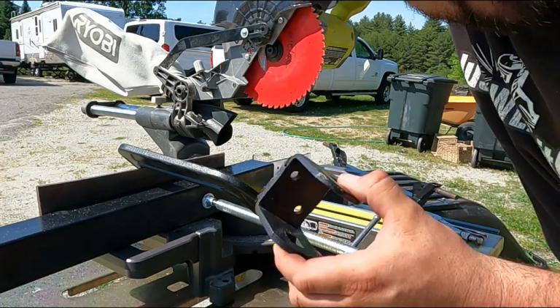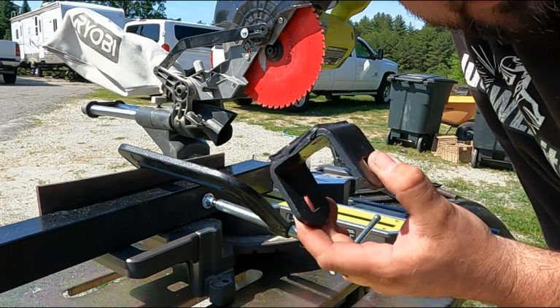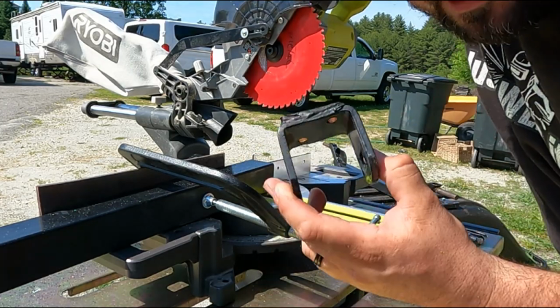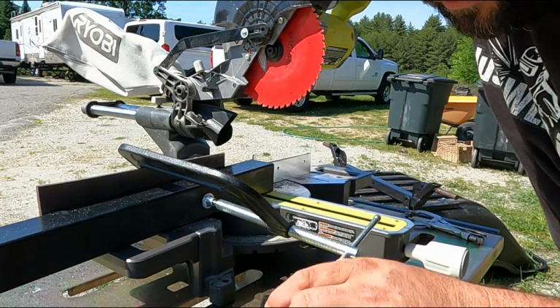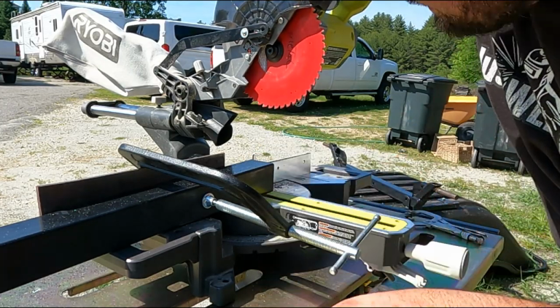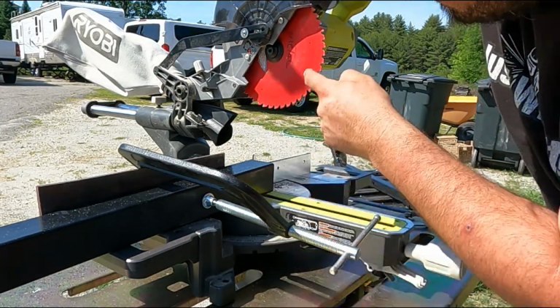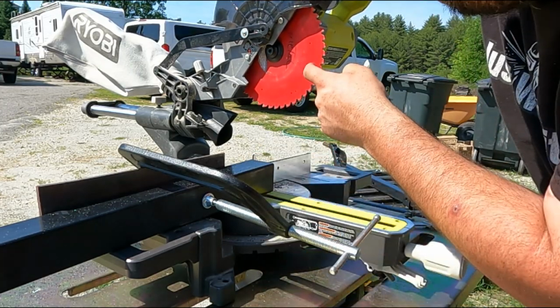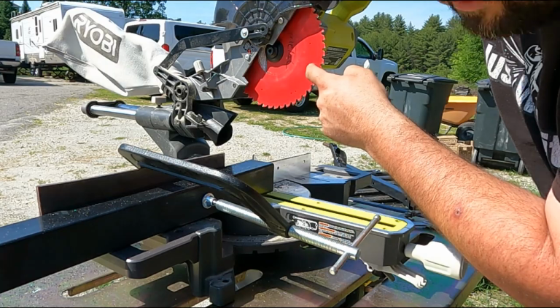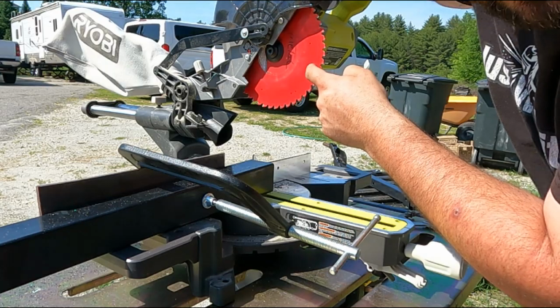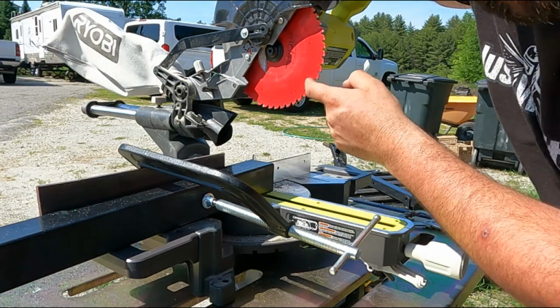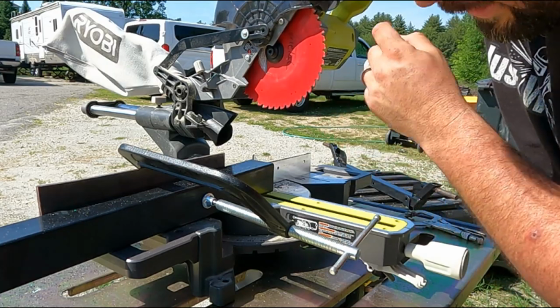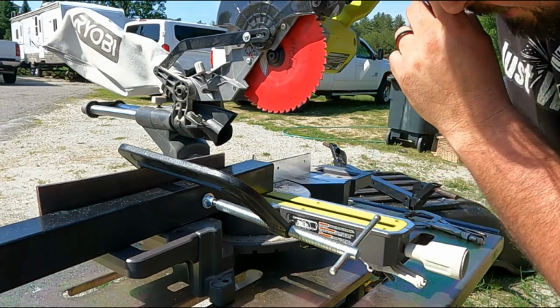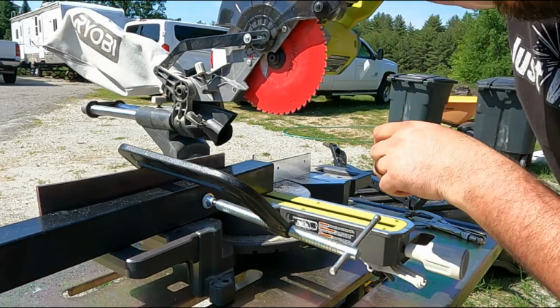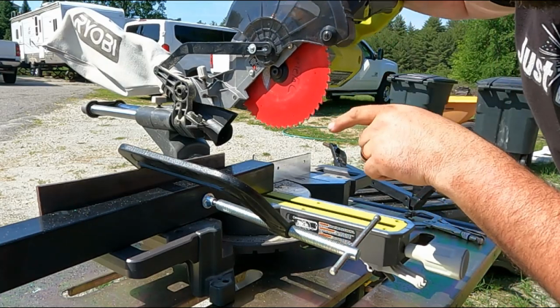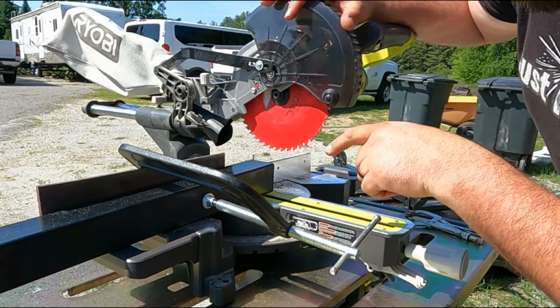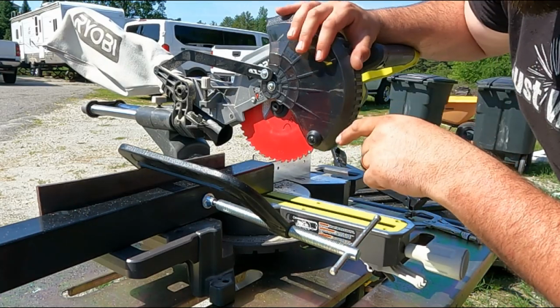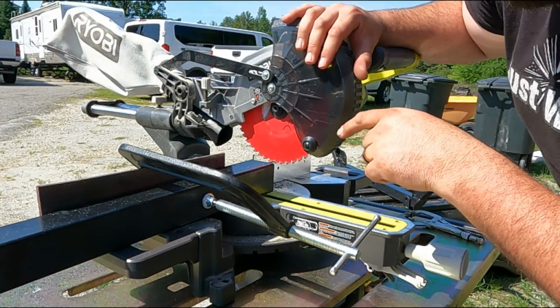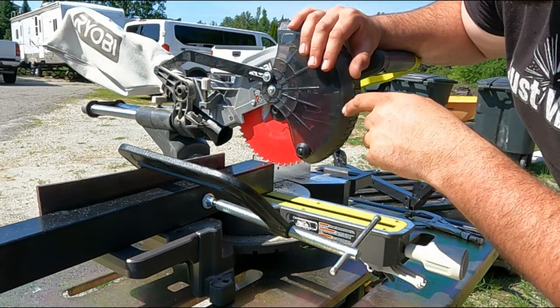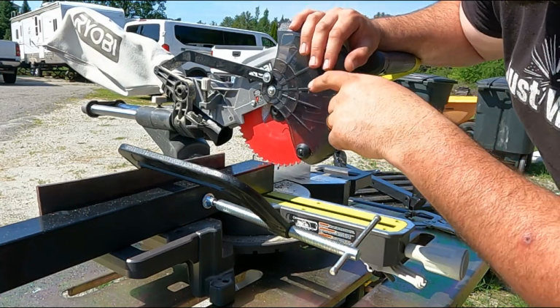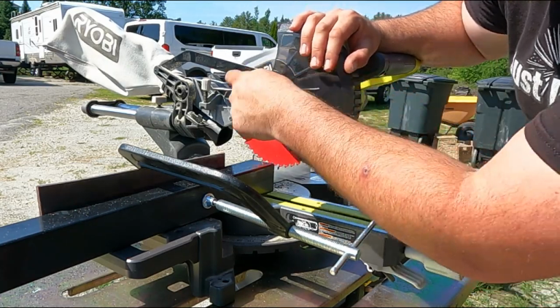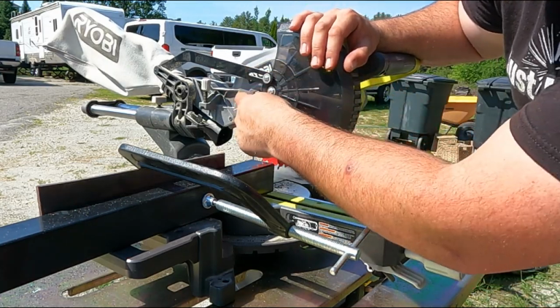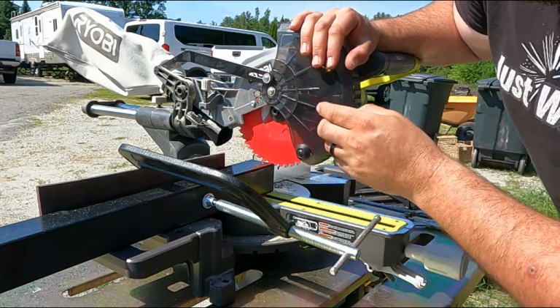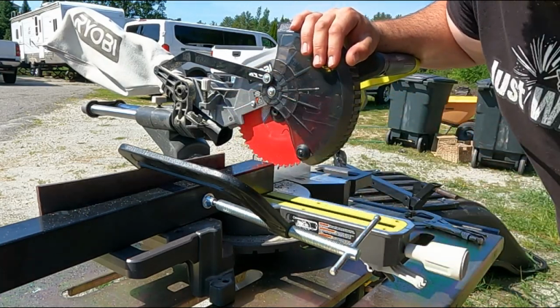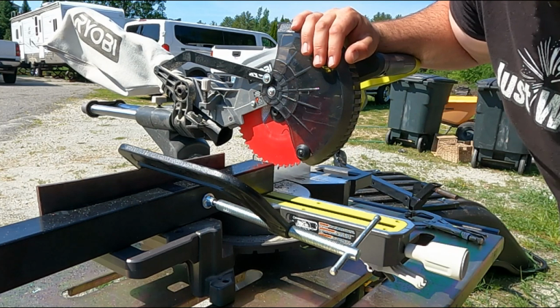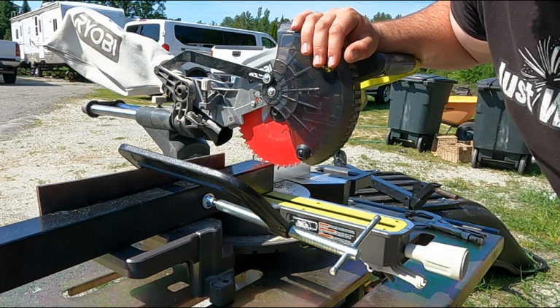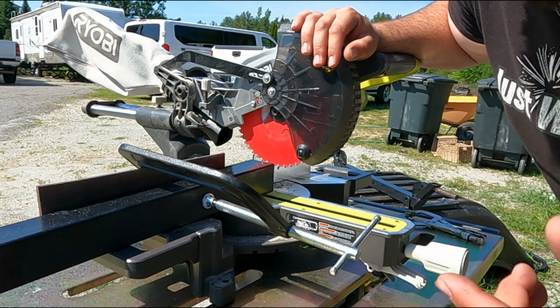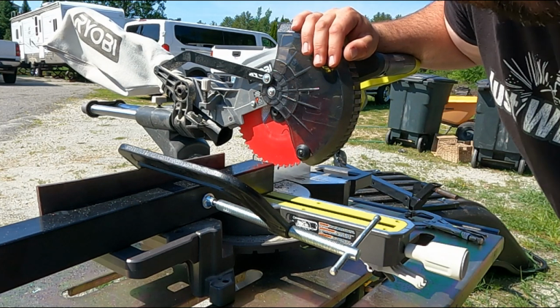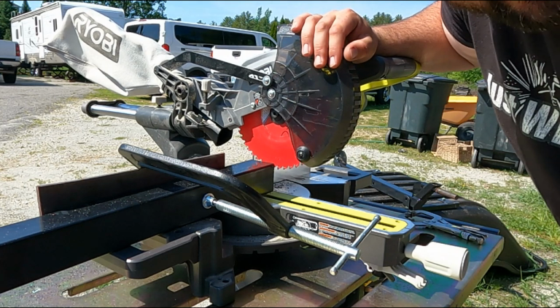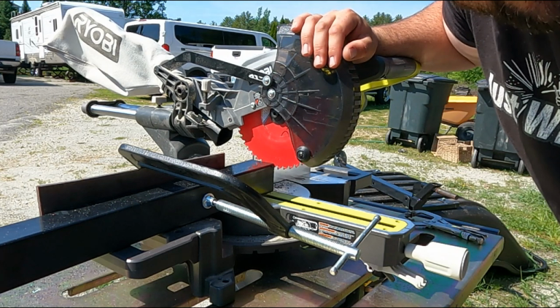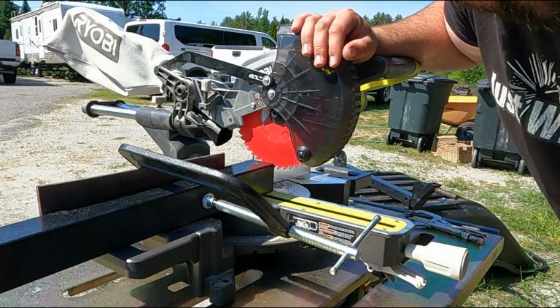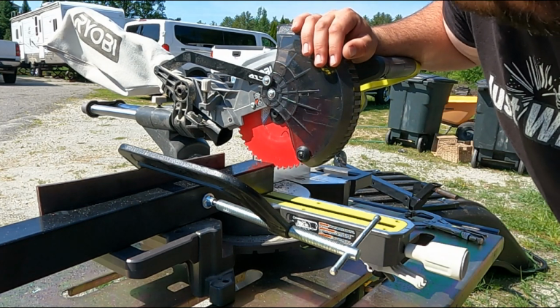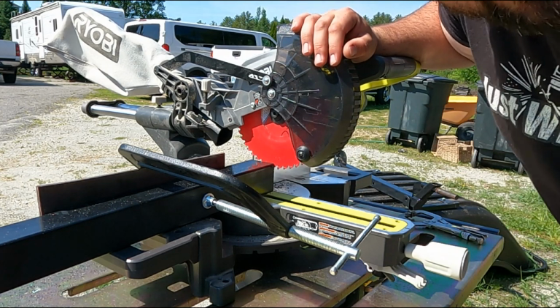This cut was made with the Steel Demon Diablo blade on a seven-and-a-quarter inch chop saw made by Ryobi. It runs off of an 18-volt battery.